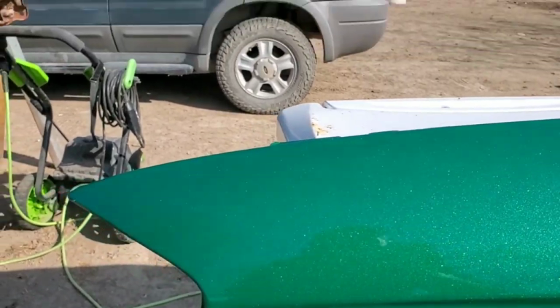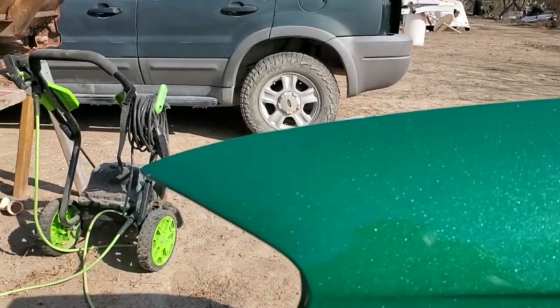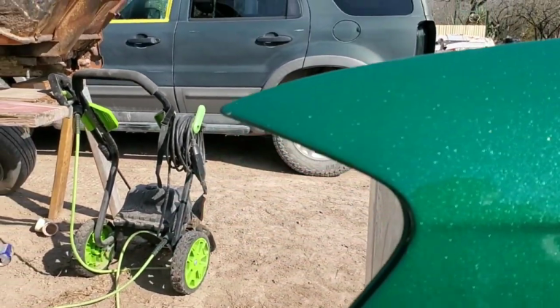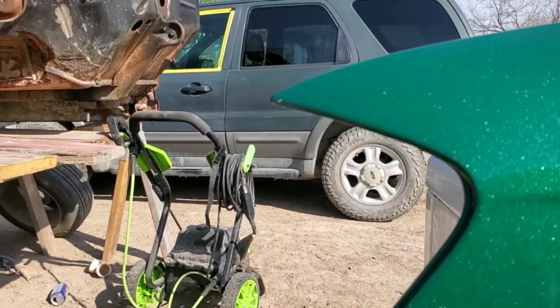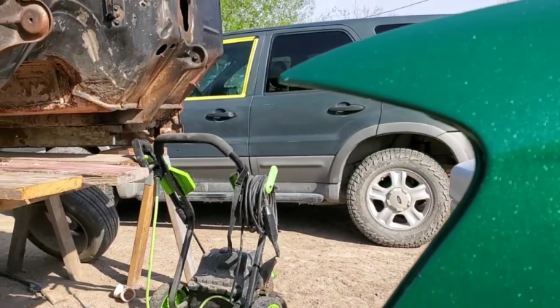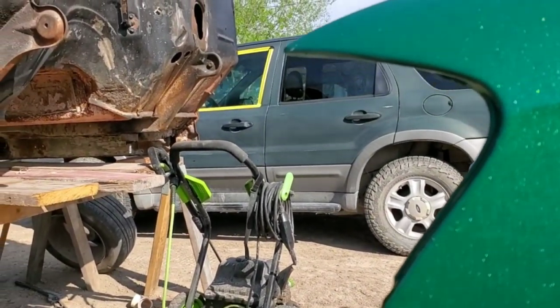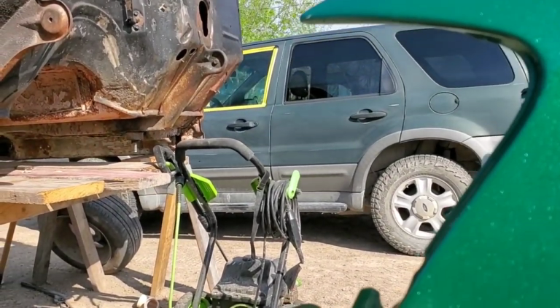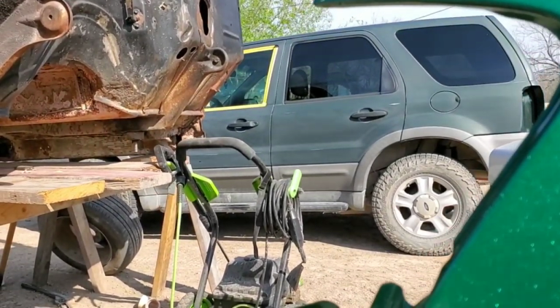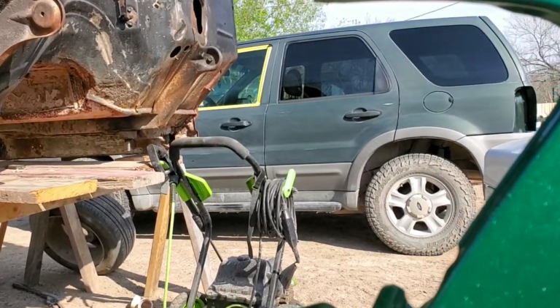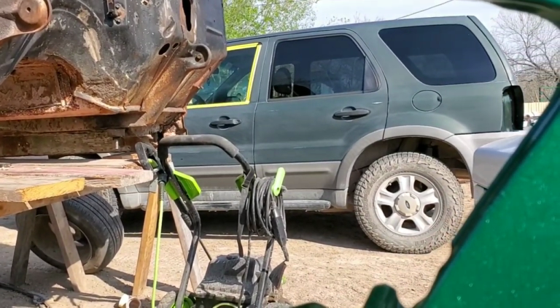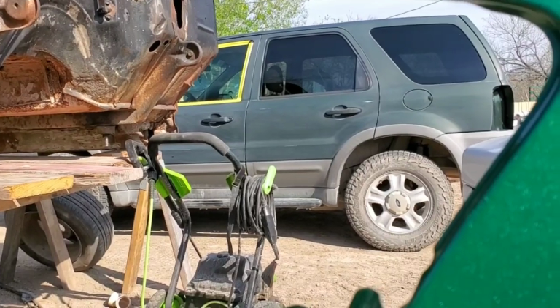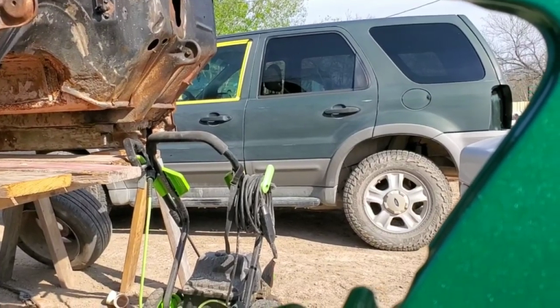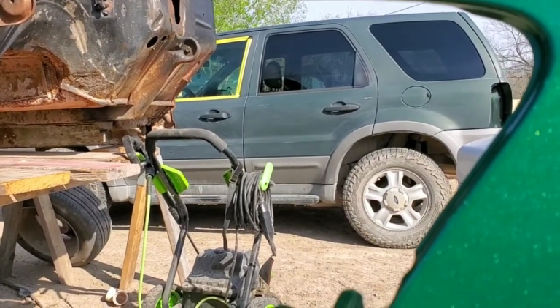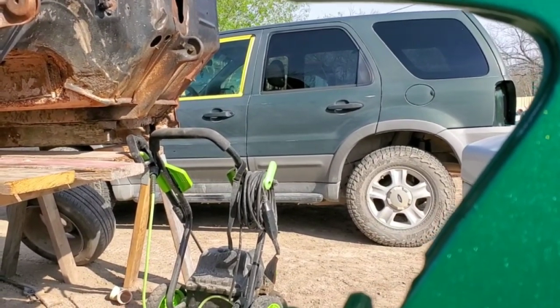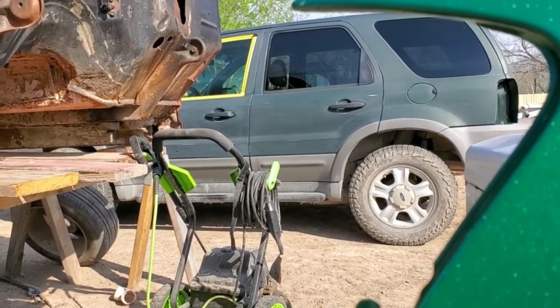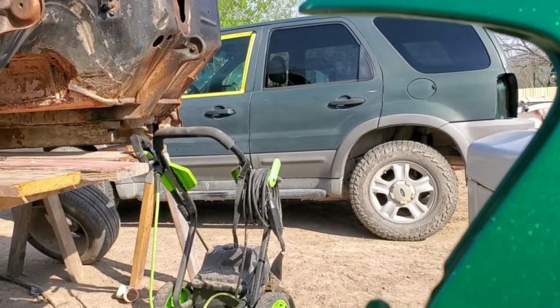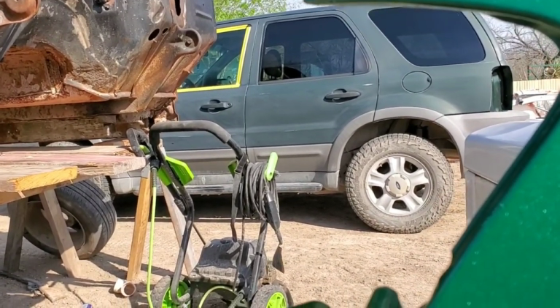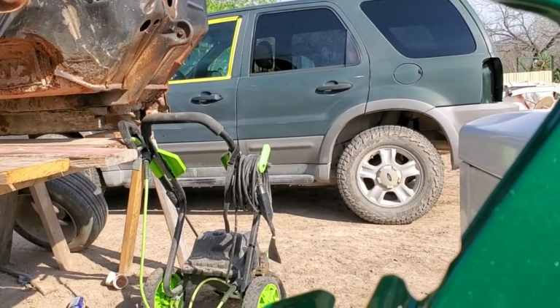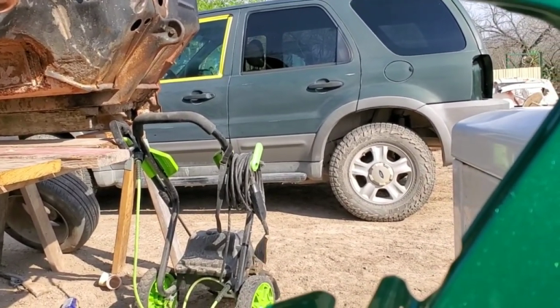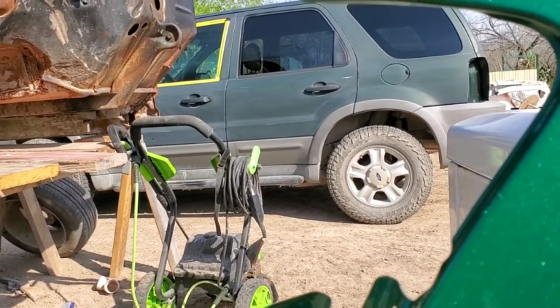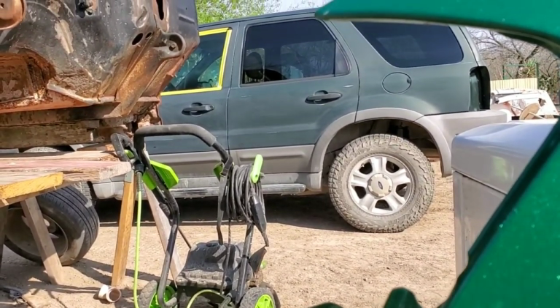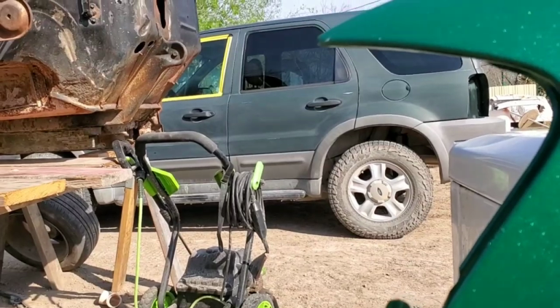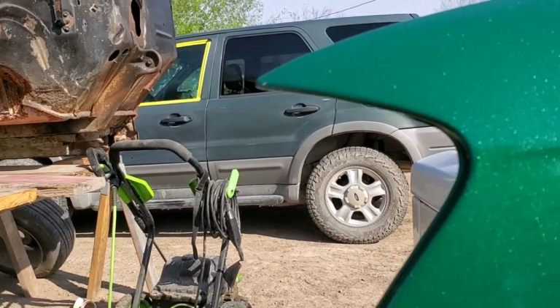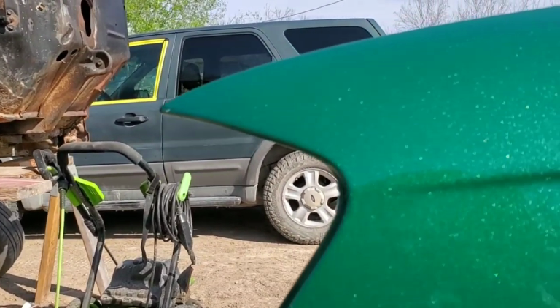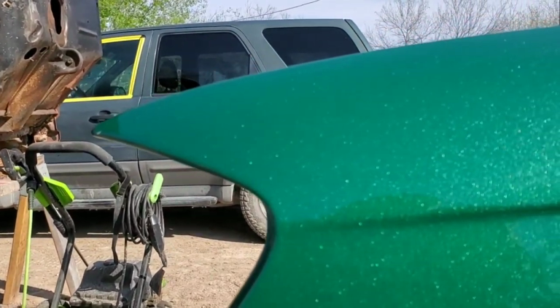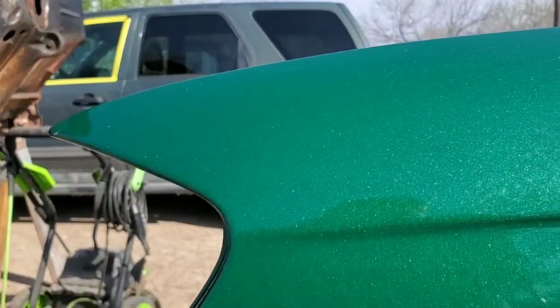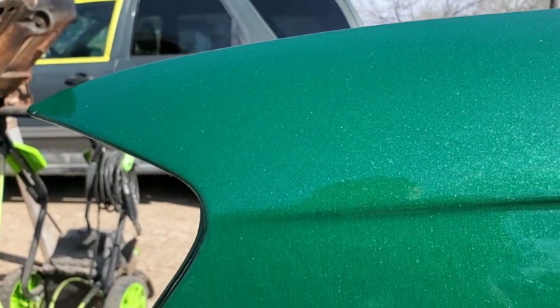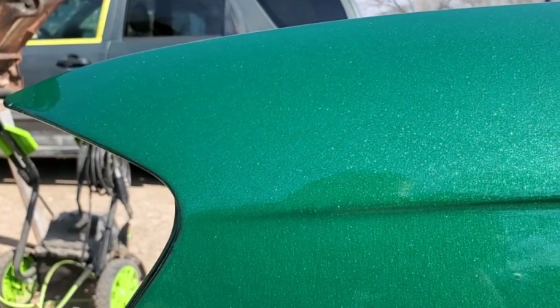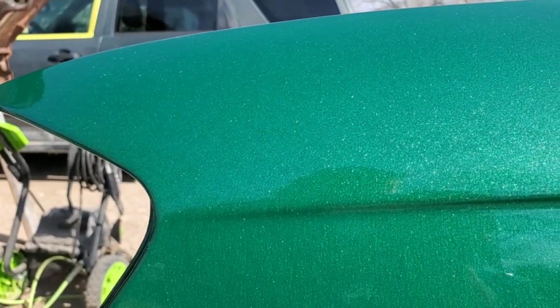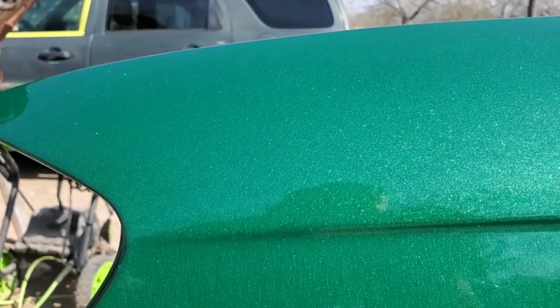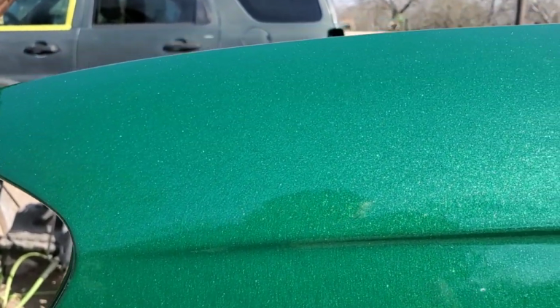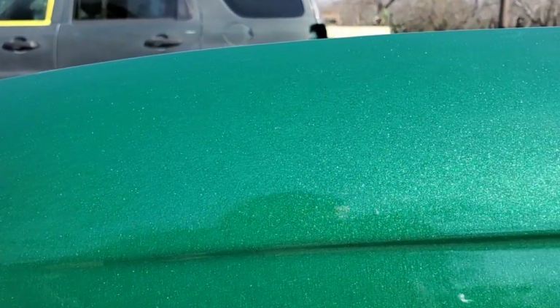If you take a look over there at the Ford Escape, that one is more of a slate green — or like a hunter green. And this one over here is just so envious, like money green.